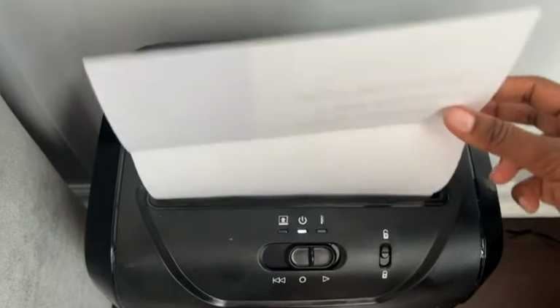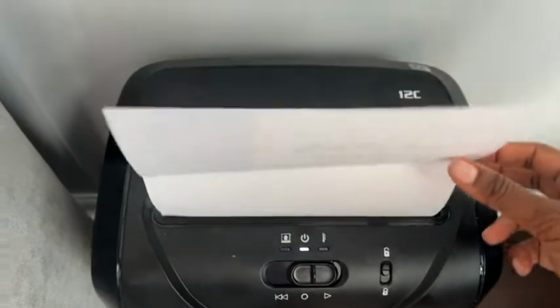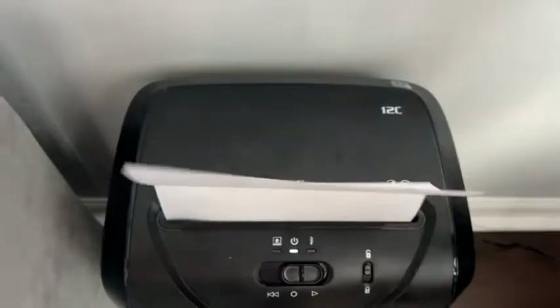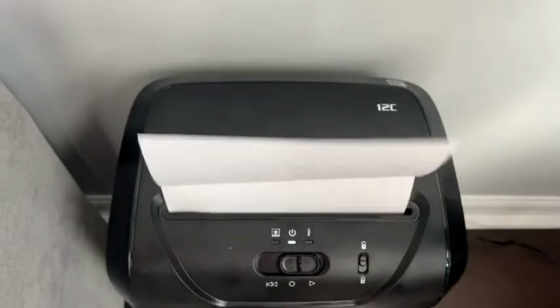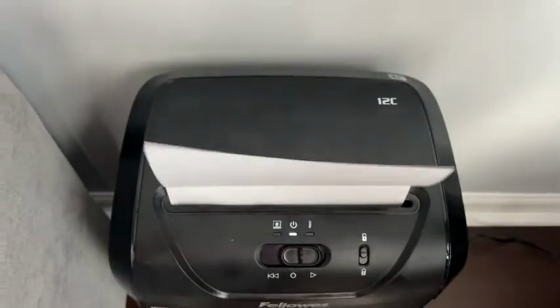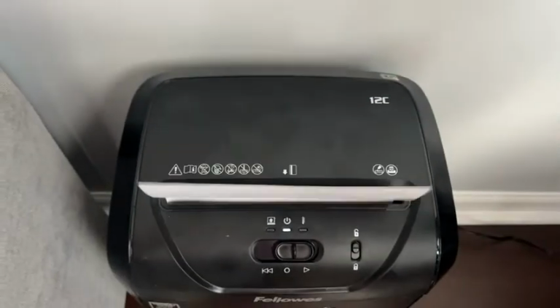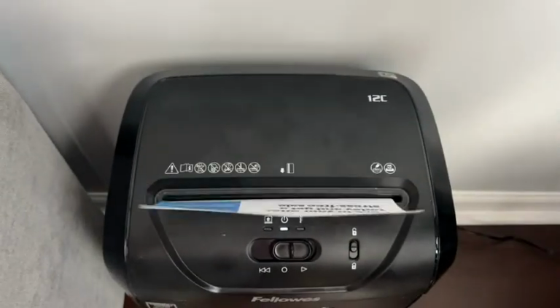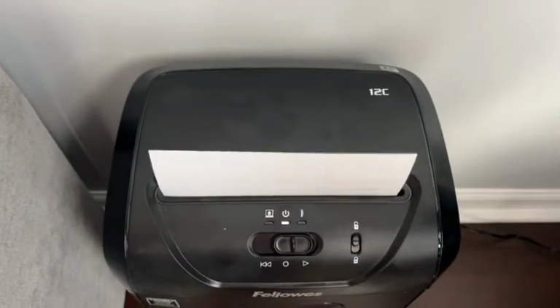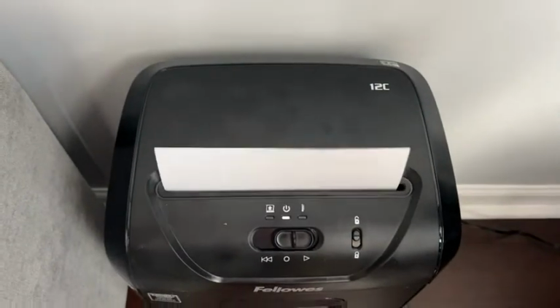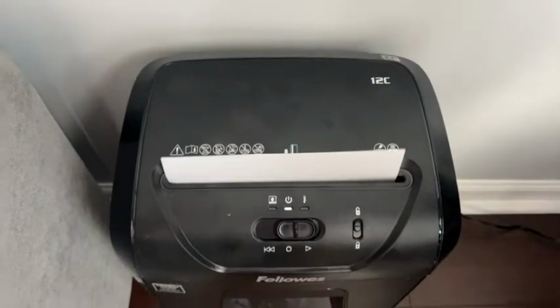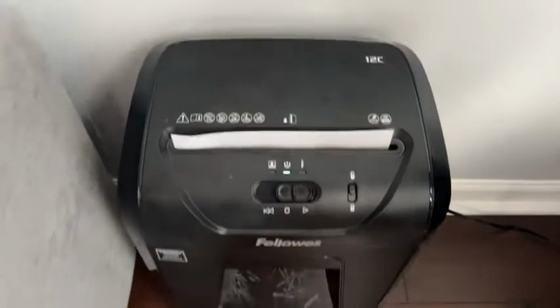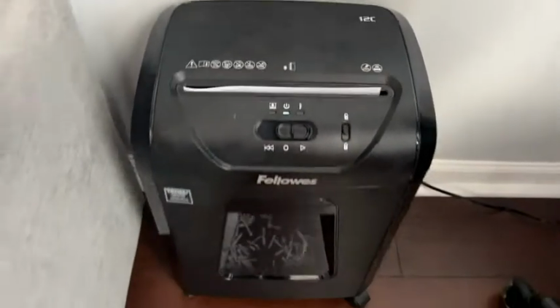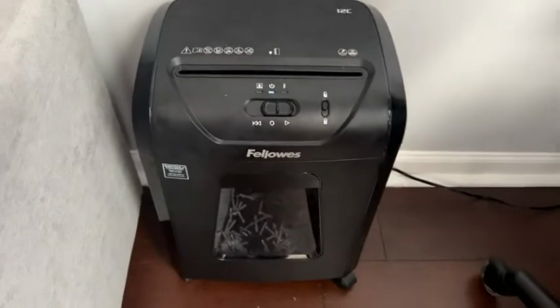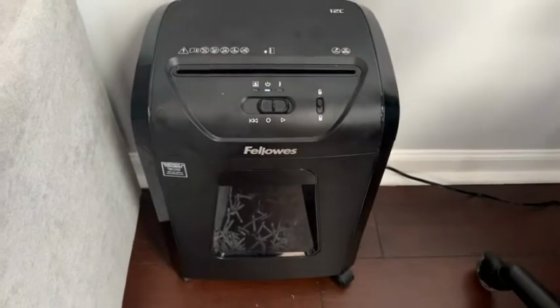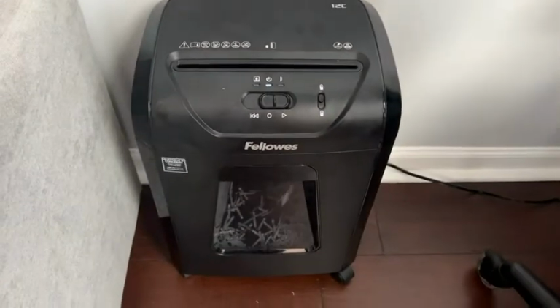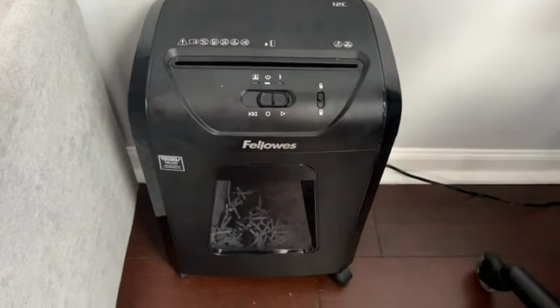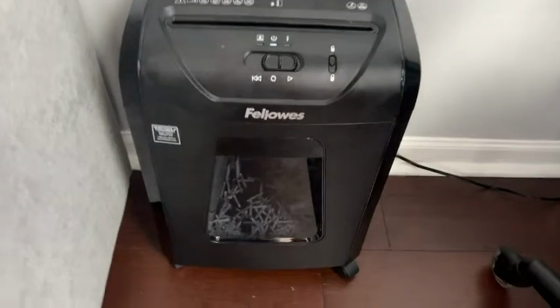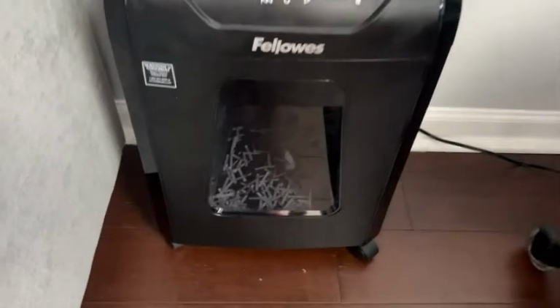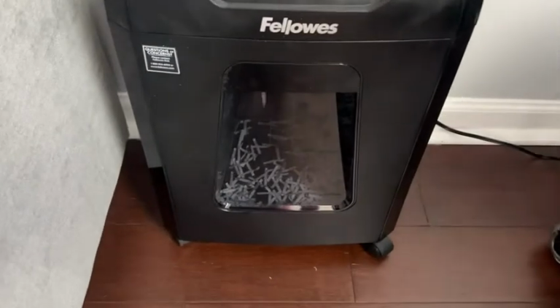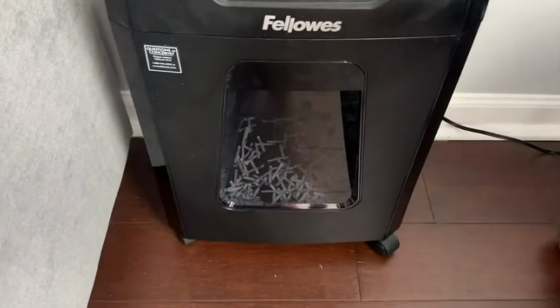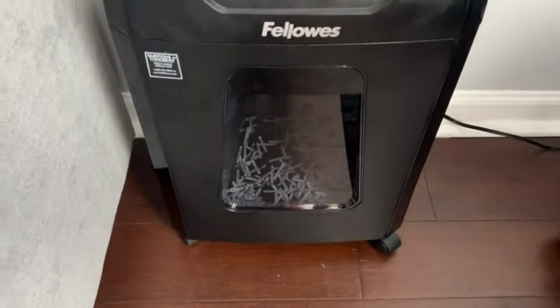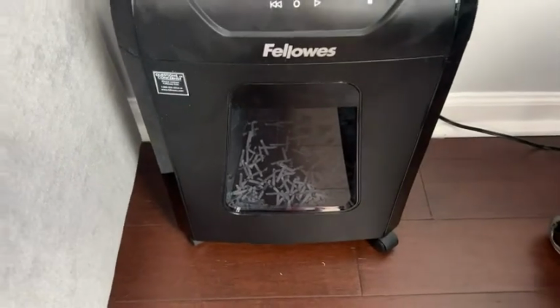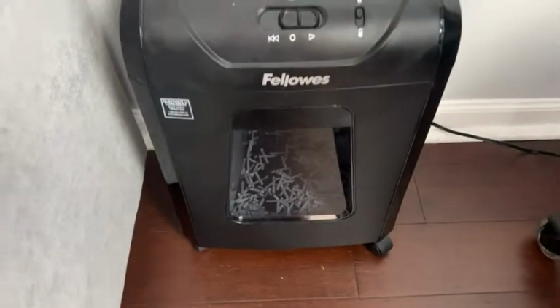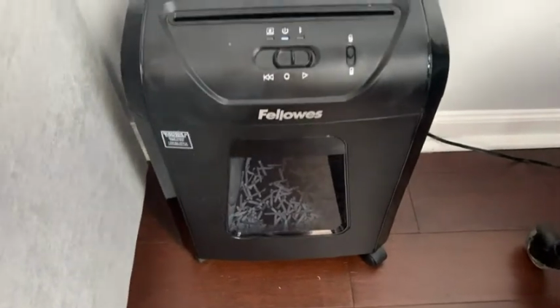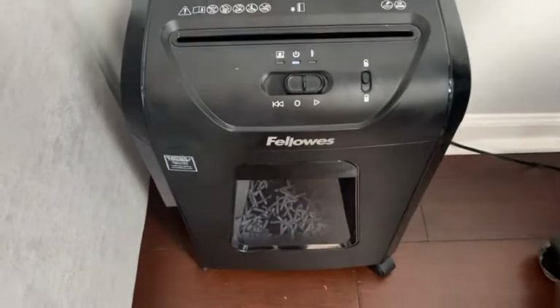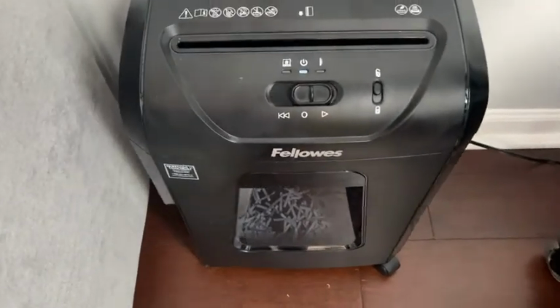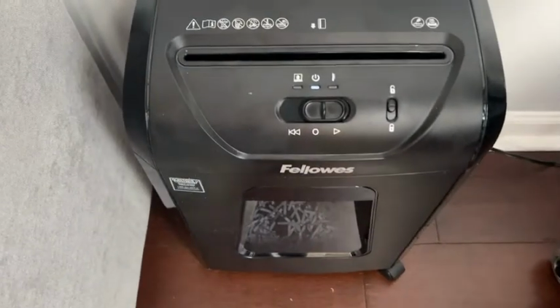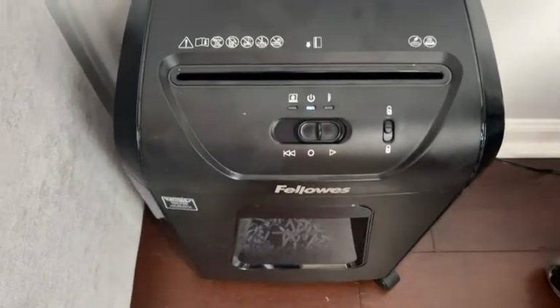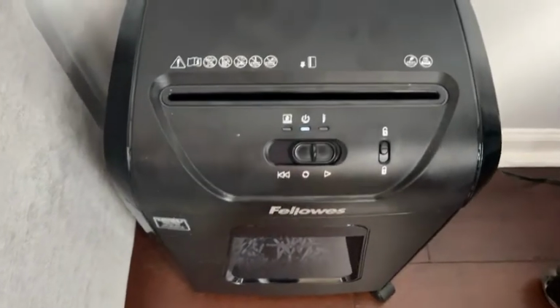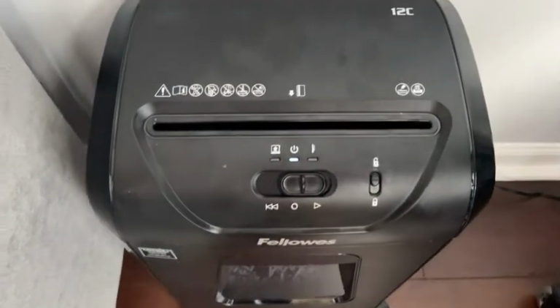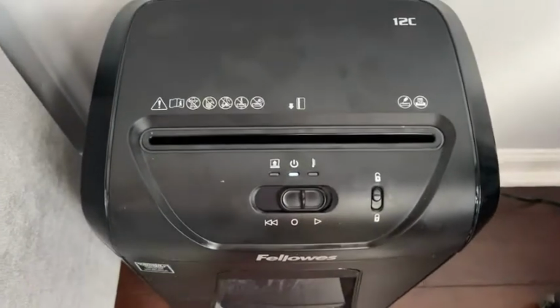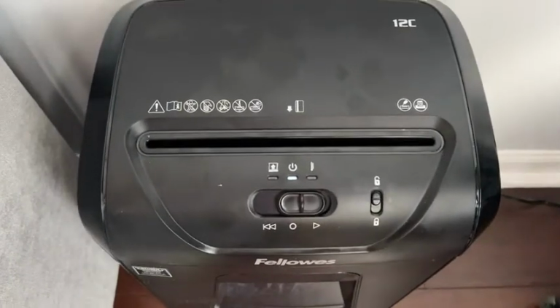And boom — see it there in the bottom, and it automatically turns off.